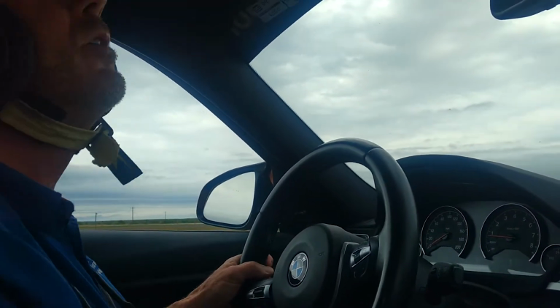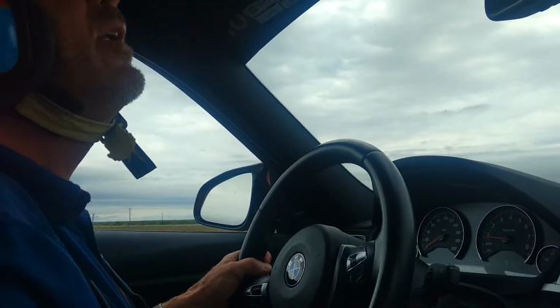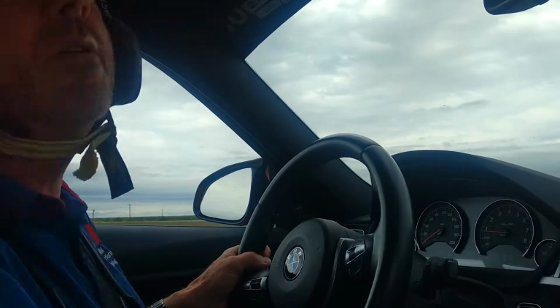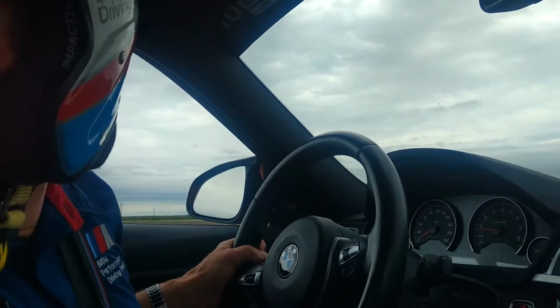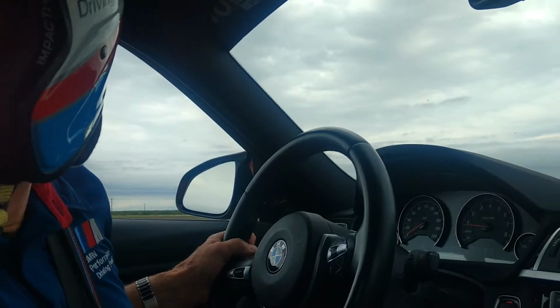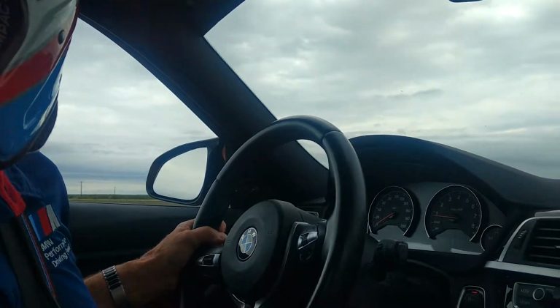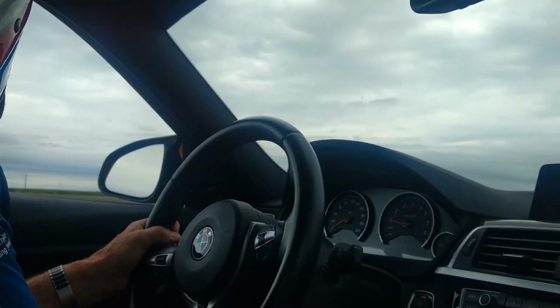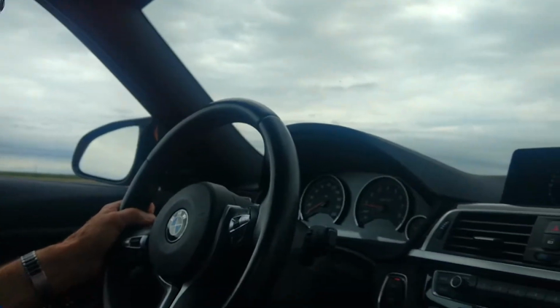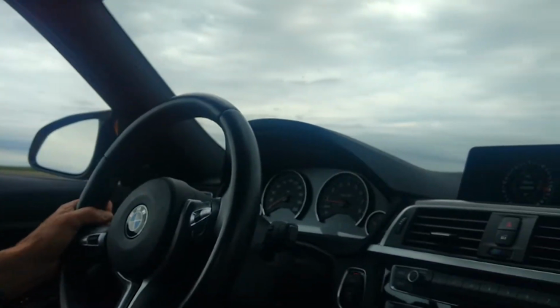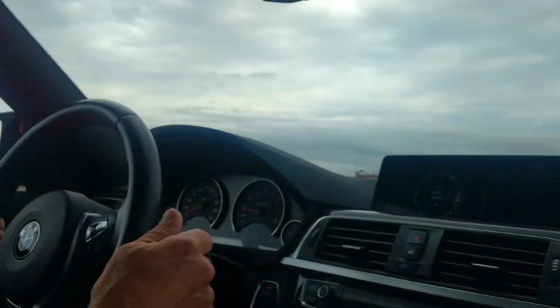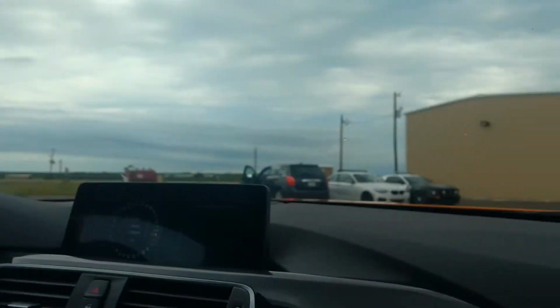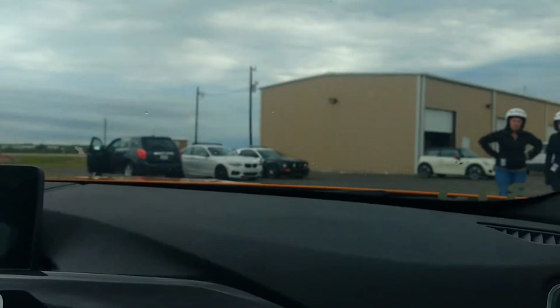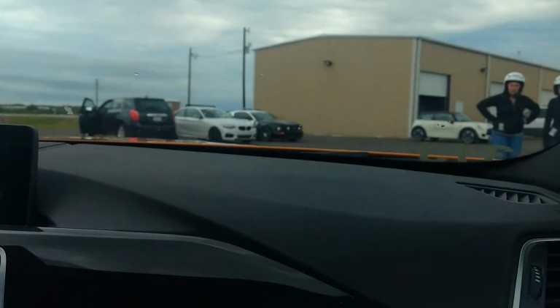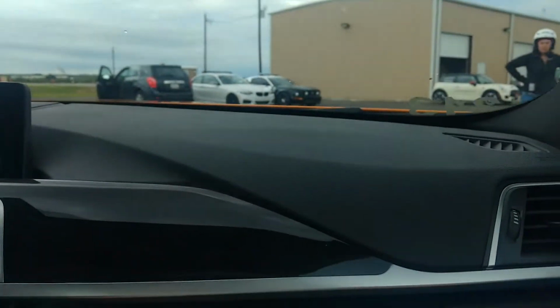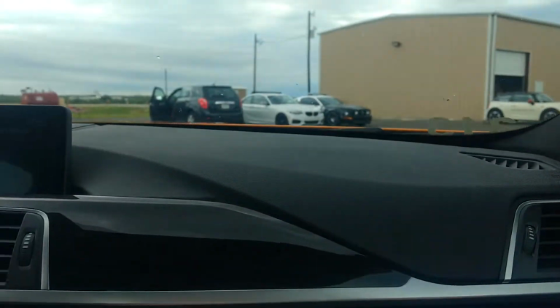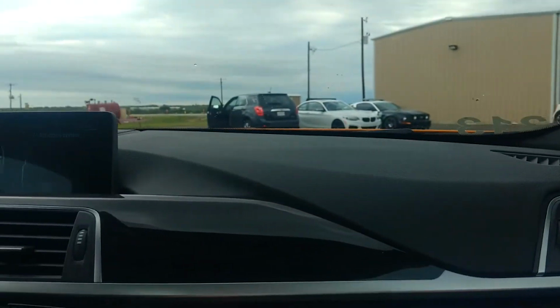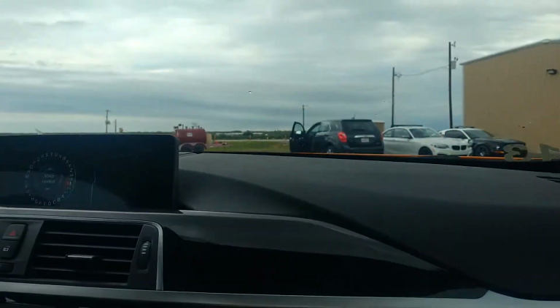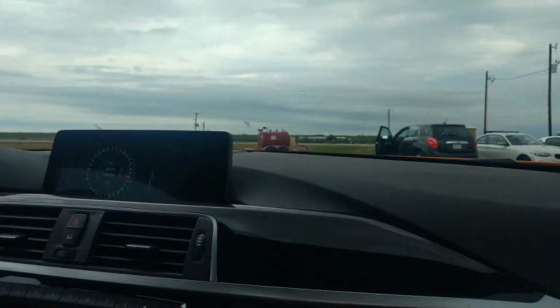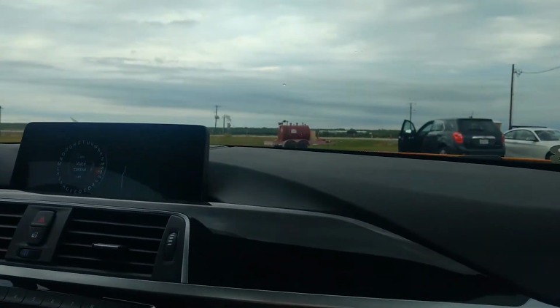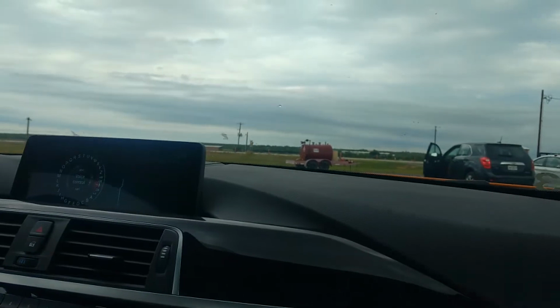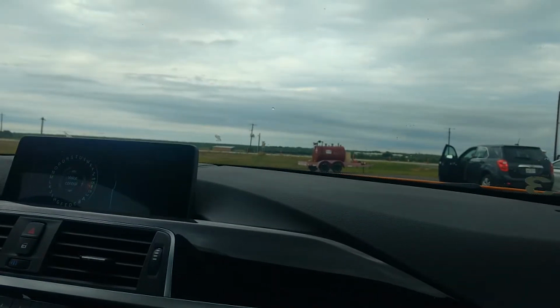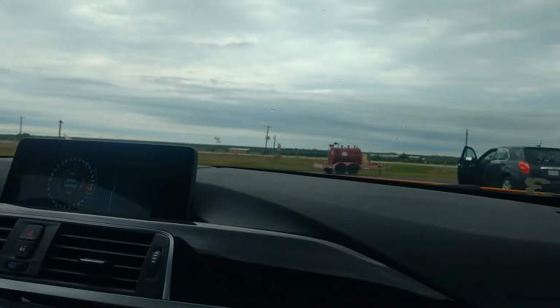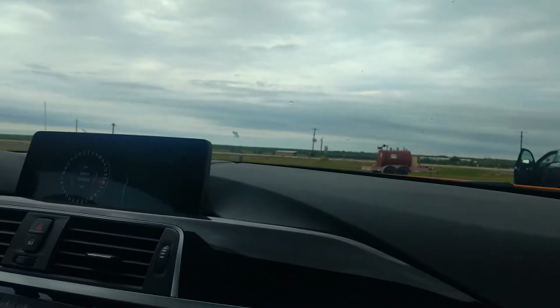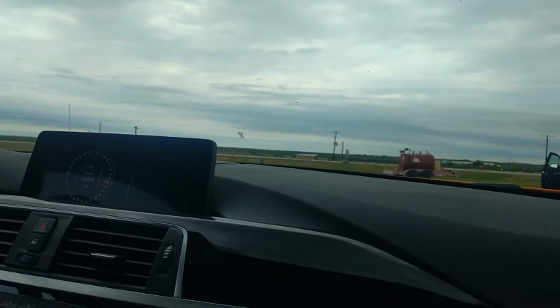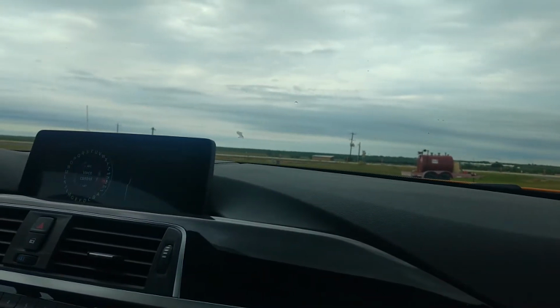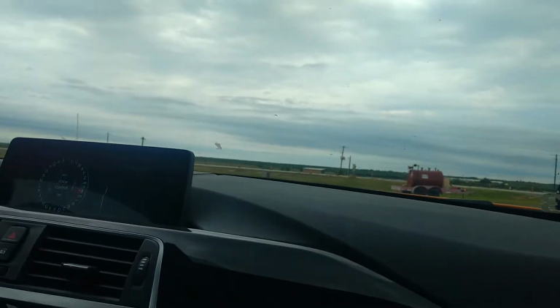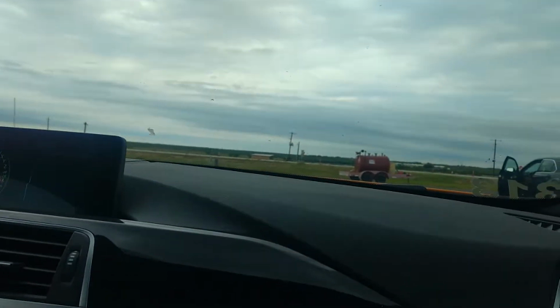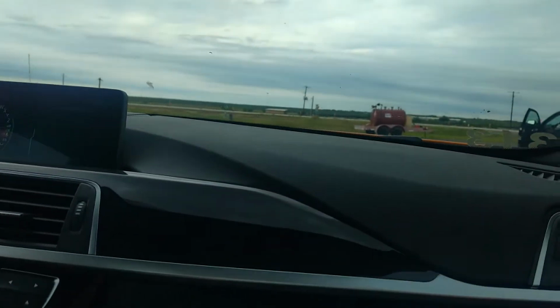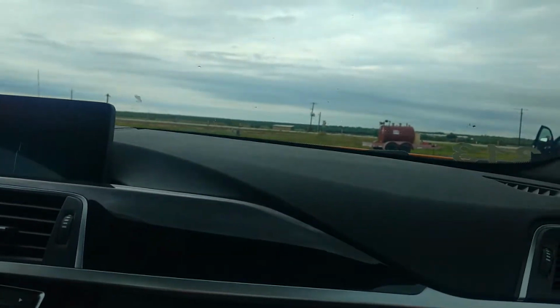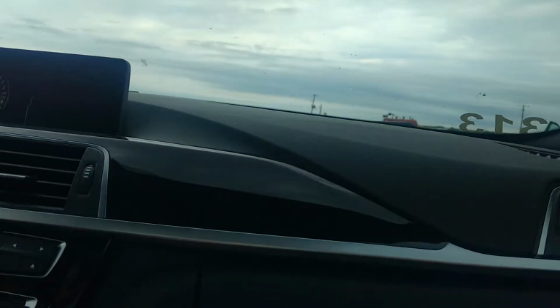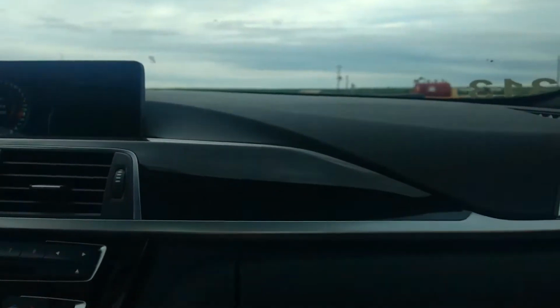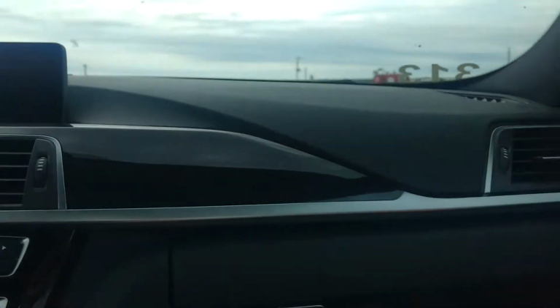Are y'all good? I'm good. Okay, we'll make sure you got that helmet on. Got through both sides, both loops — he's got it. All right then, guys.